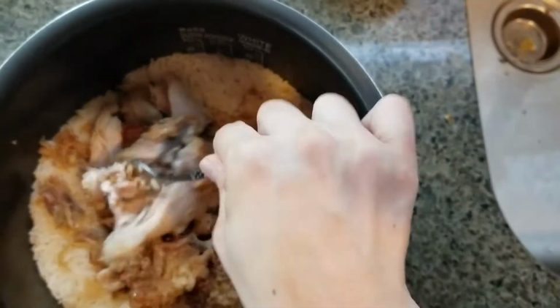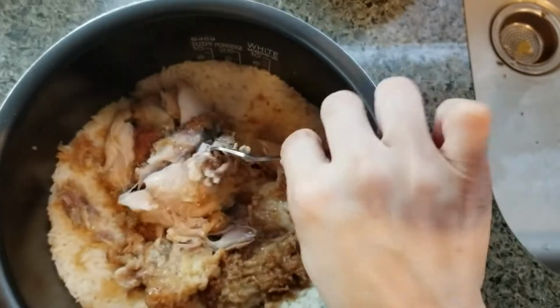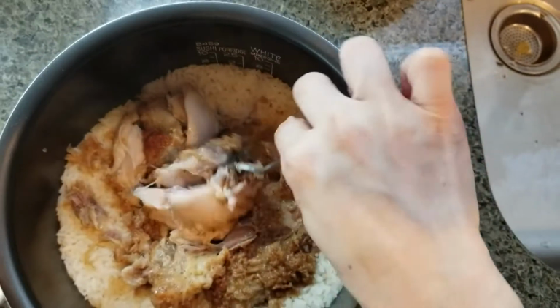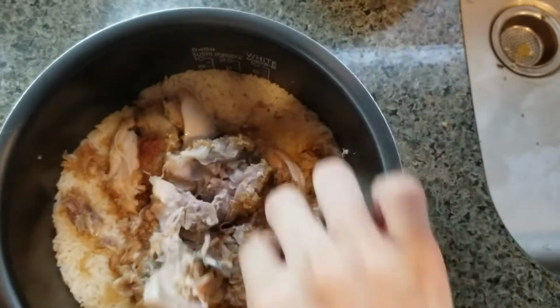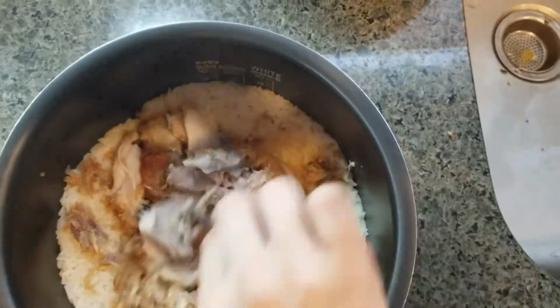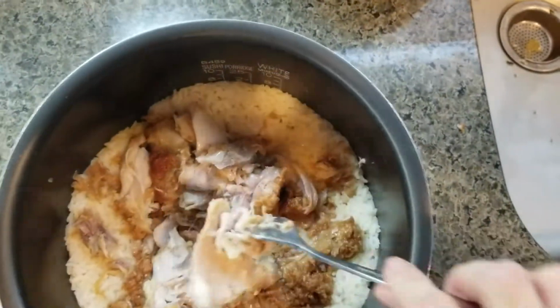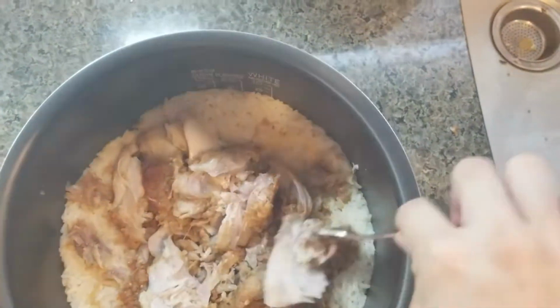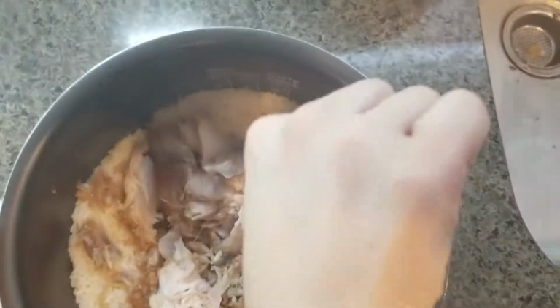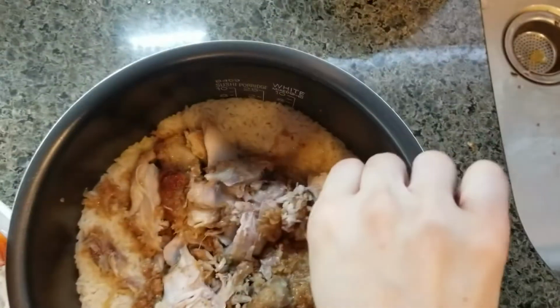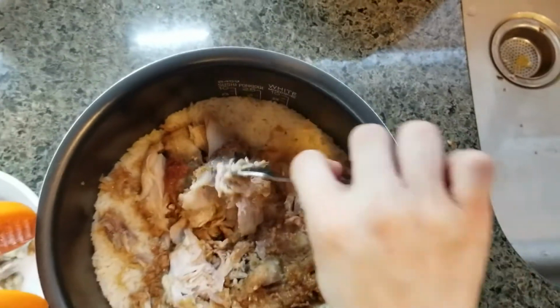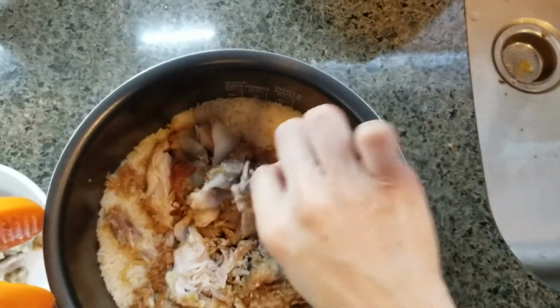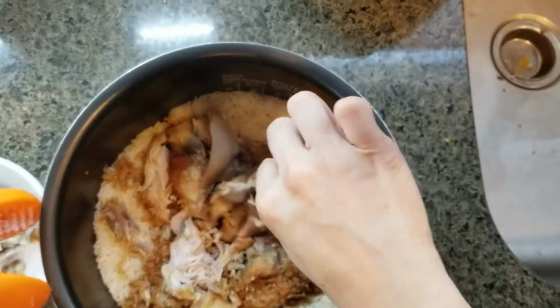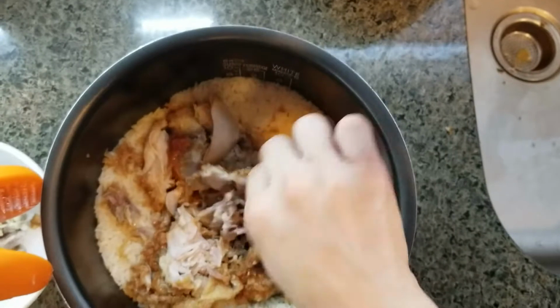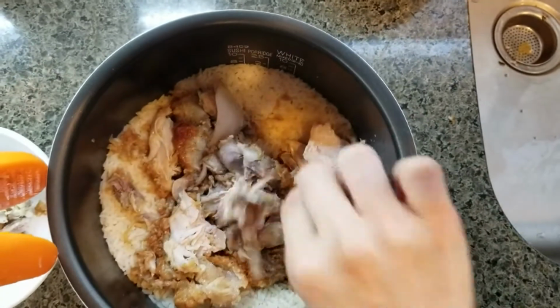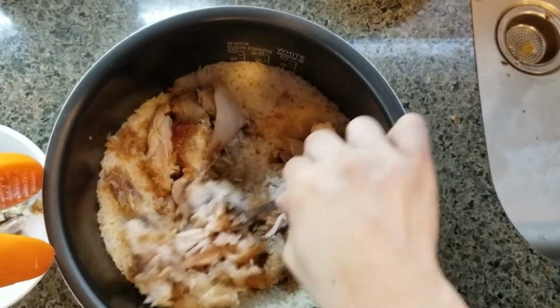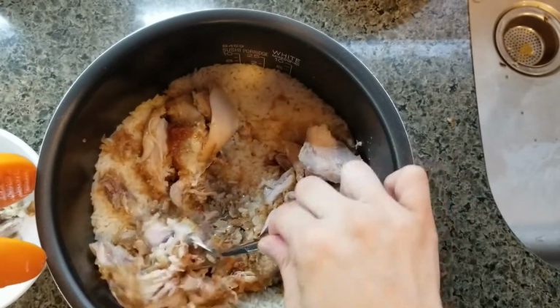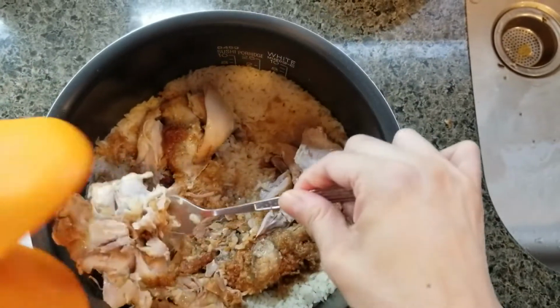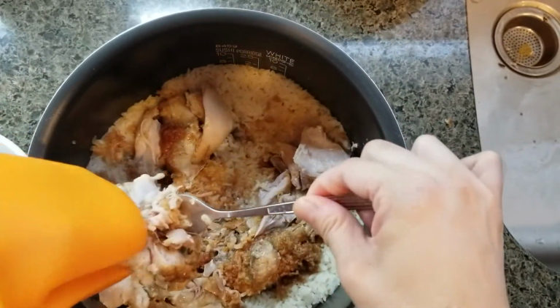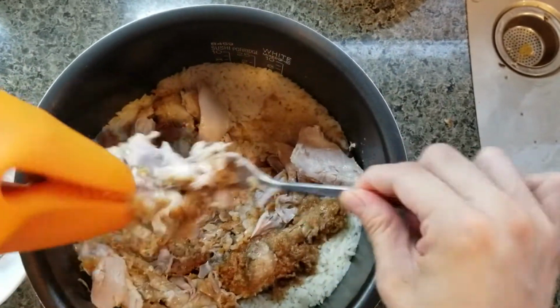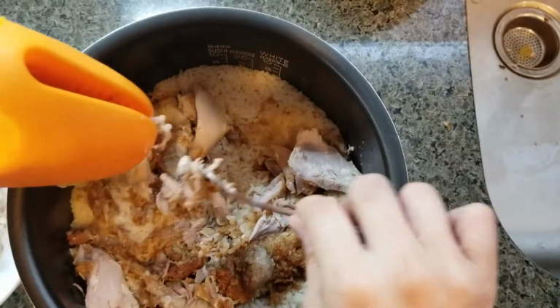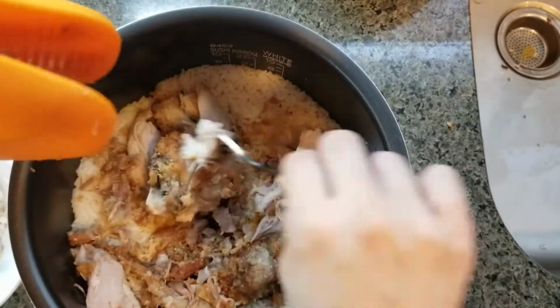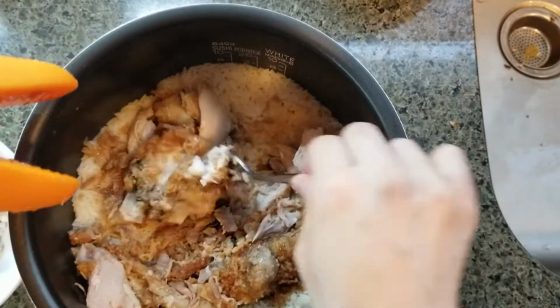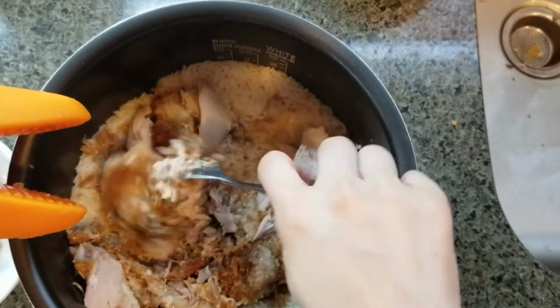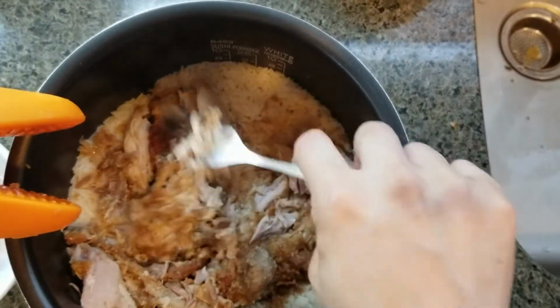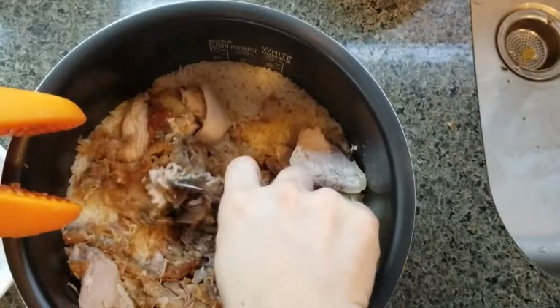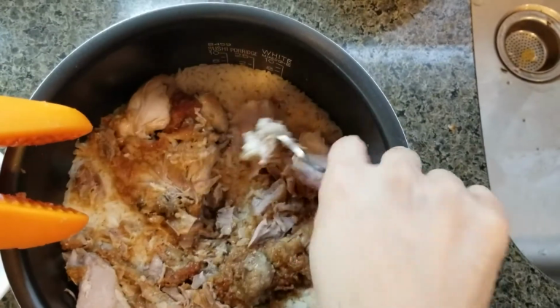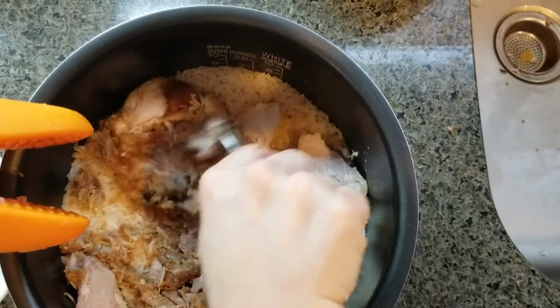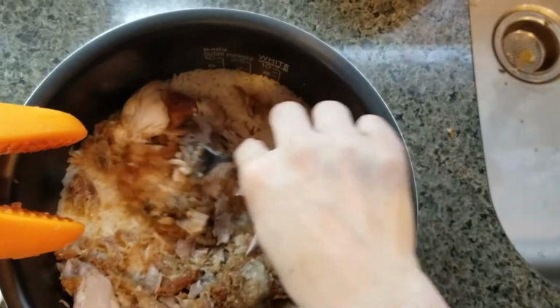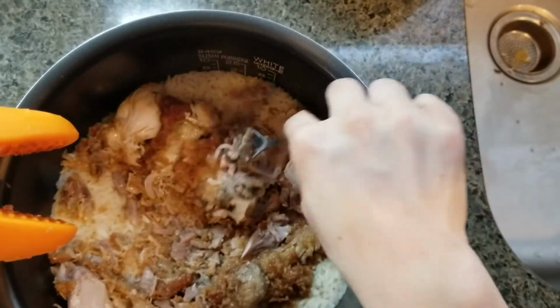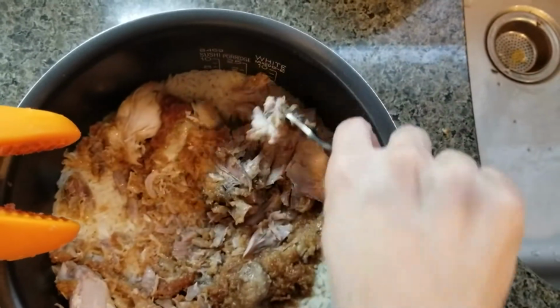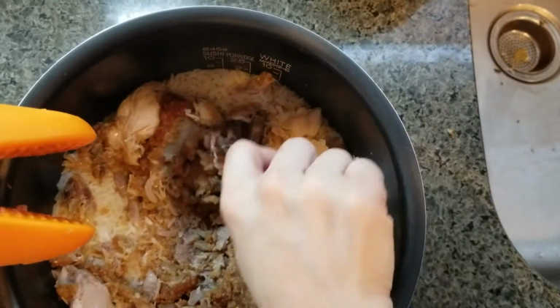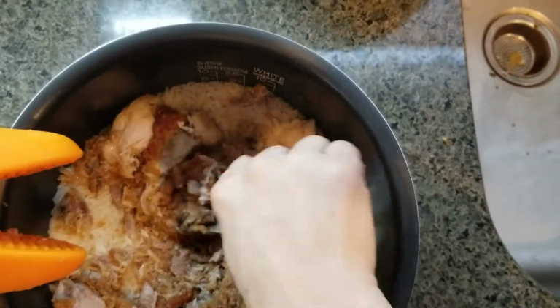That's why I wanted to share this idea with all the parents. If you purchase fried chicken one time, you will have two different meals from it.